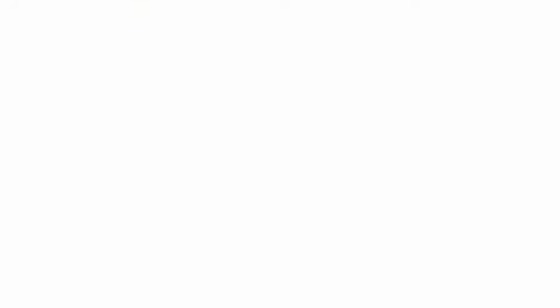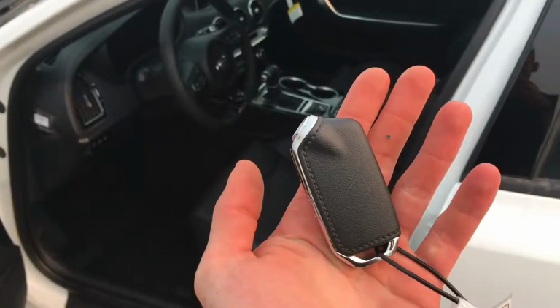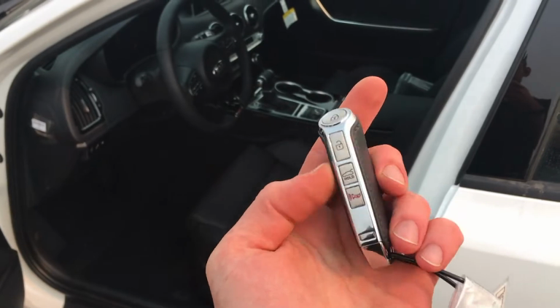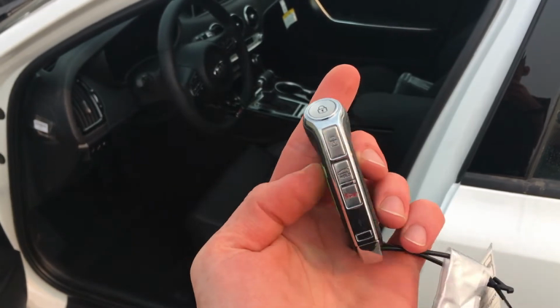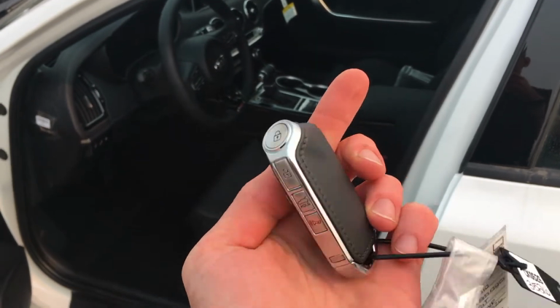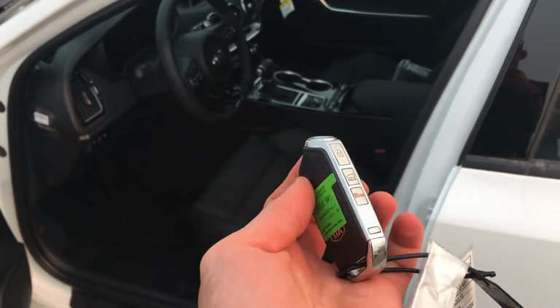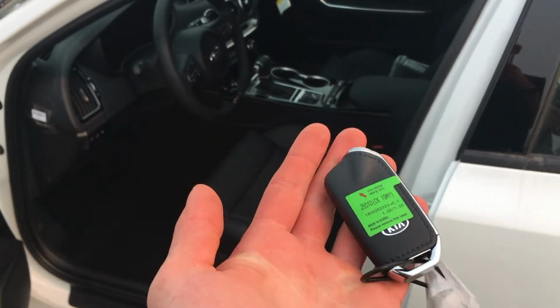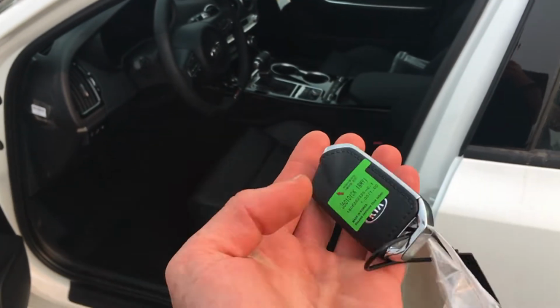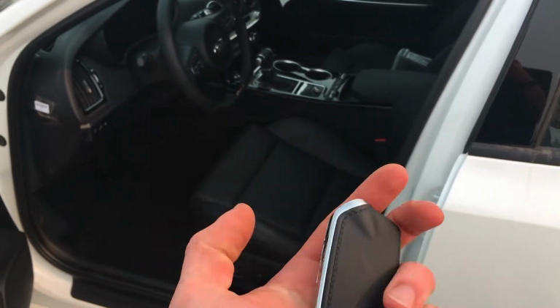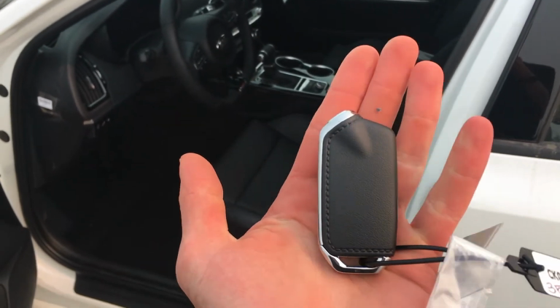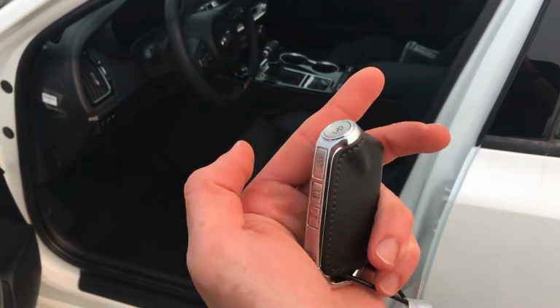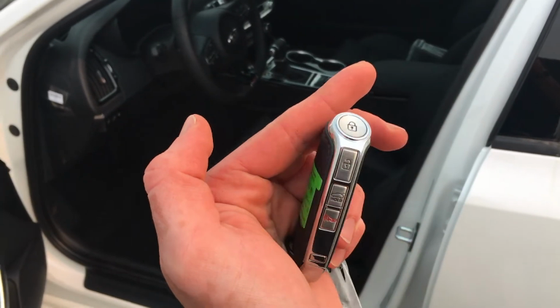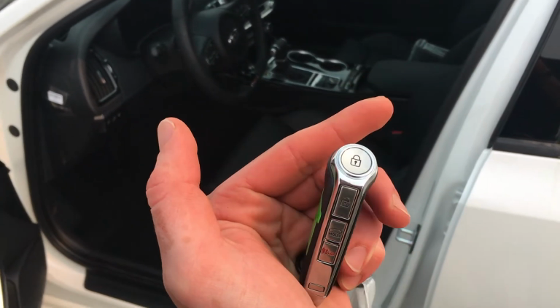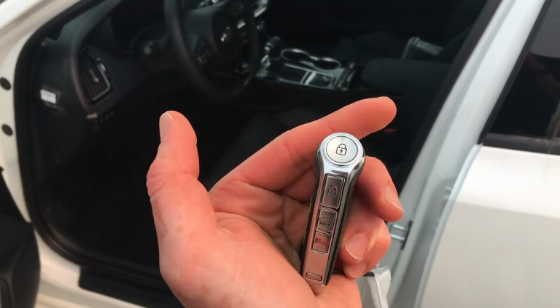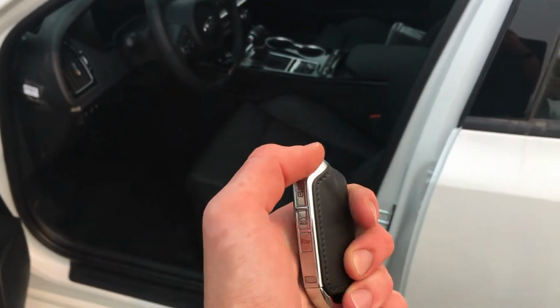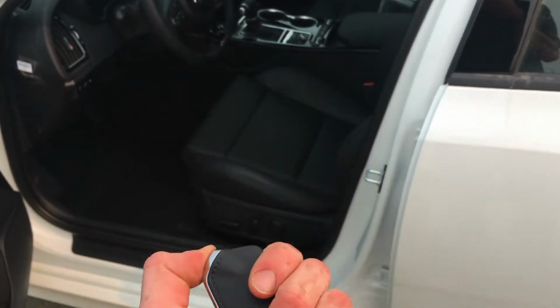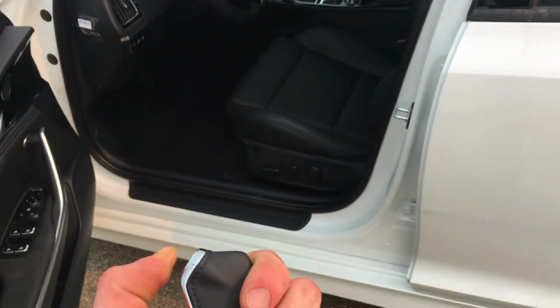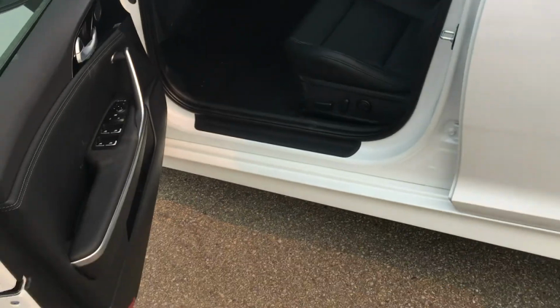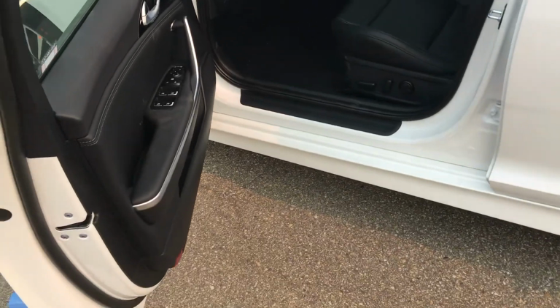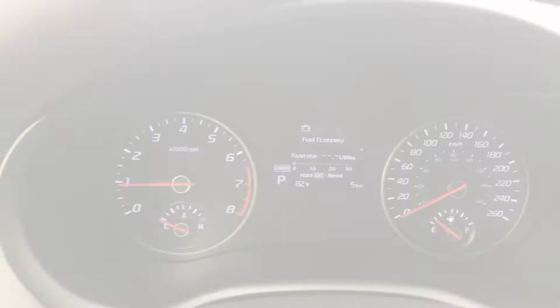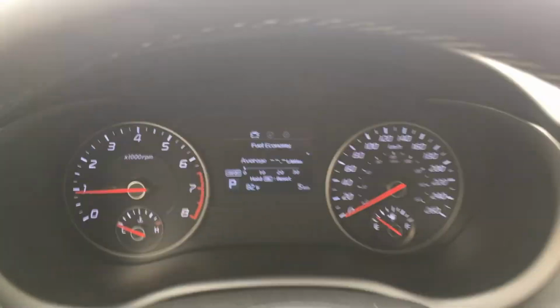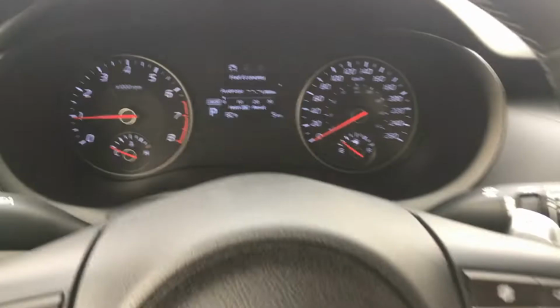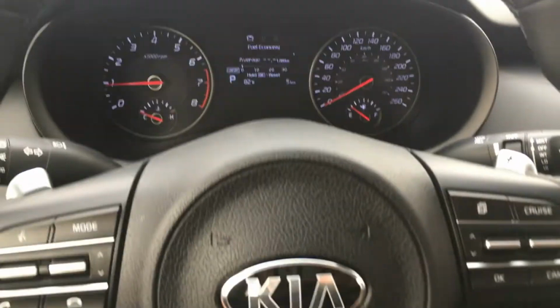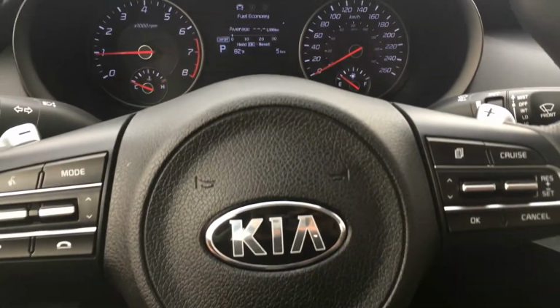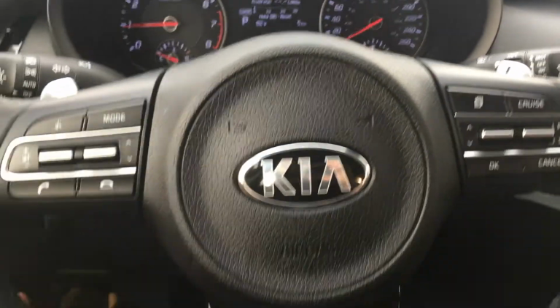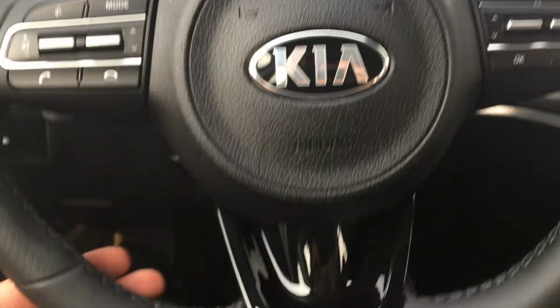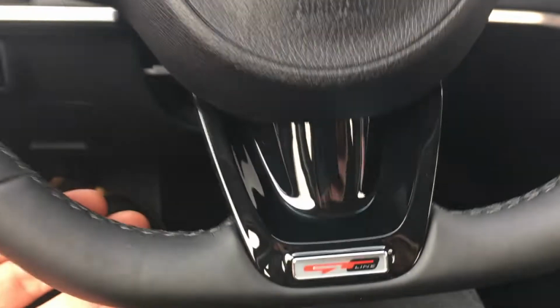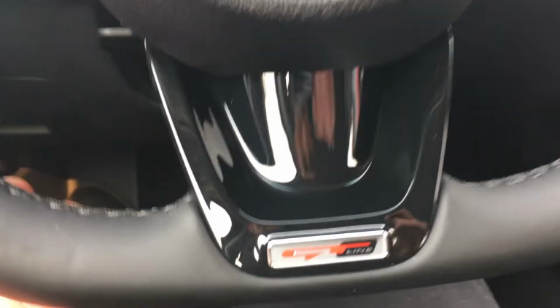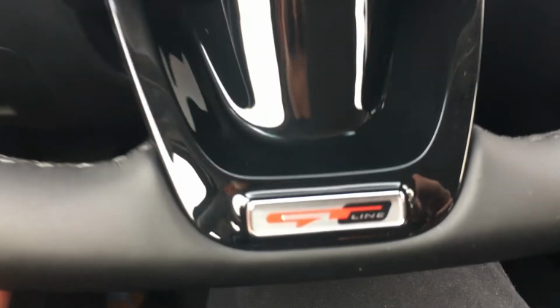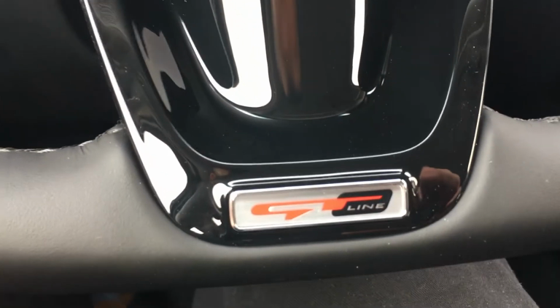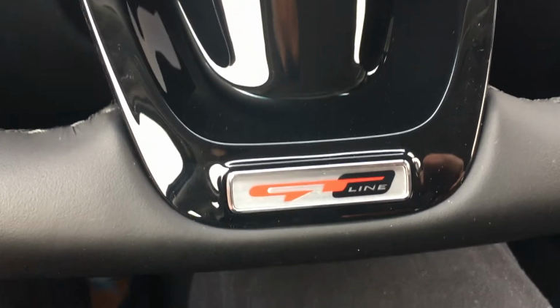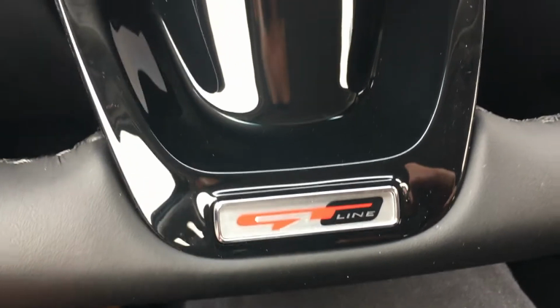If you haven't seen the Stinger key before, it is a unique design unlike the other Kia keys. There's a block button on the top. I'm gonna play around with this a little bit later, but the biggest addition I guess right now is the GT Line.